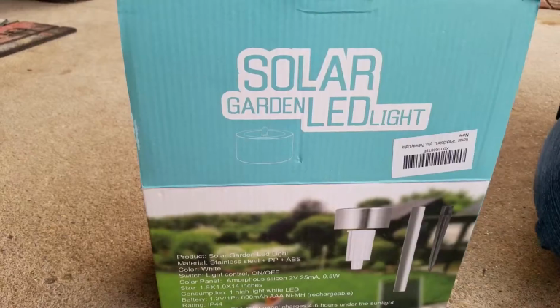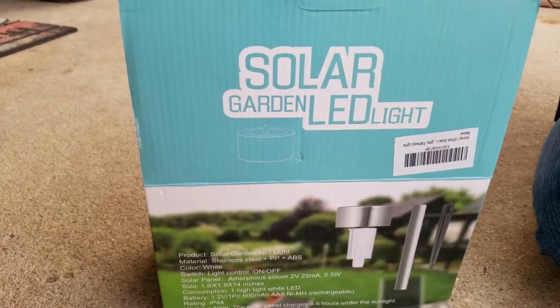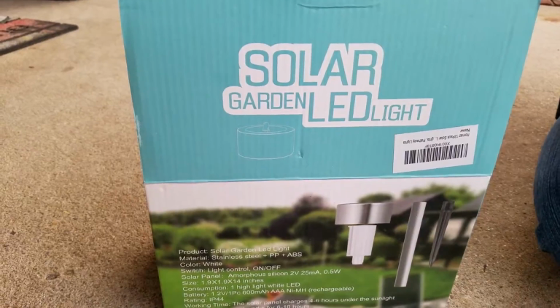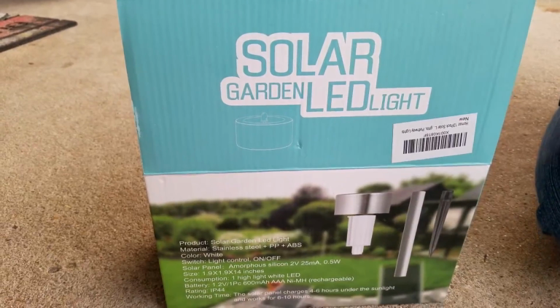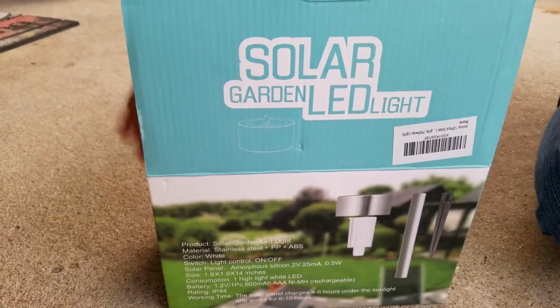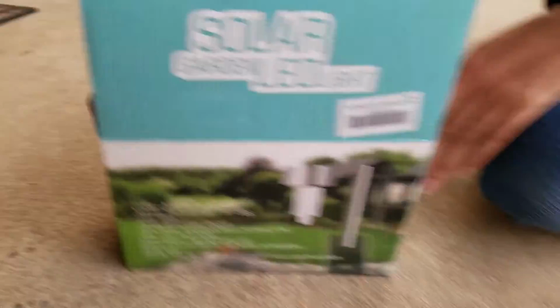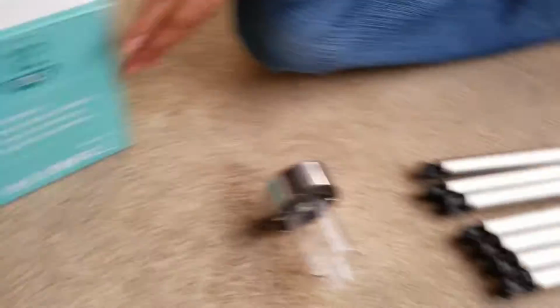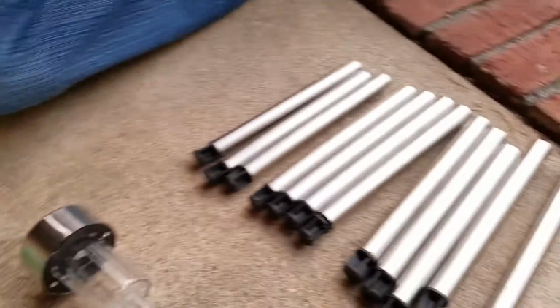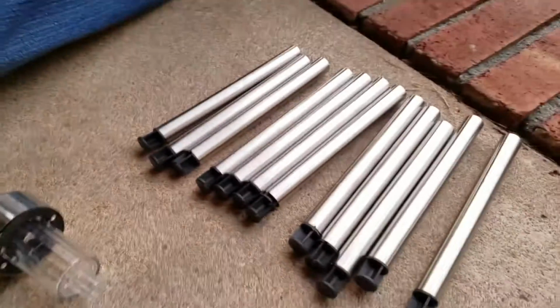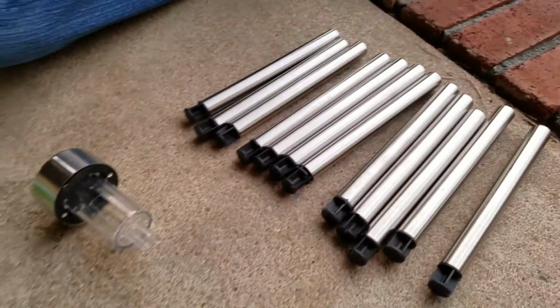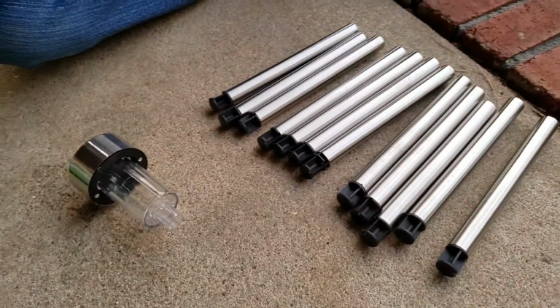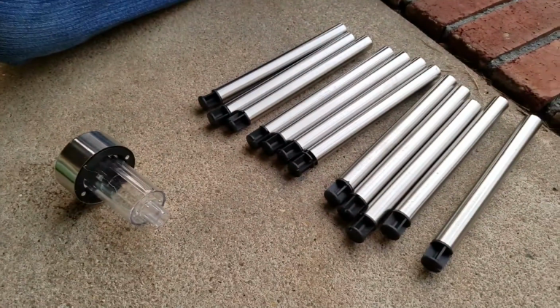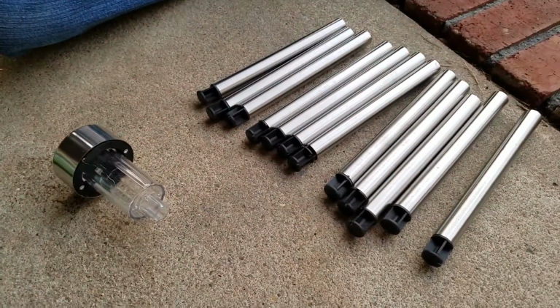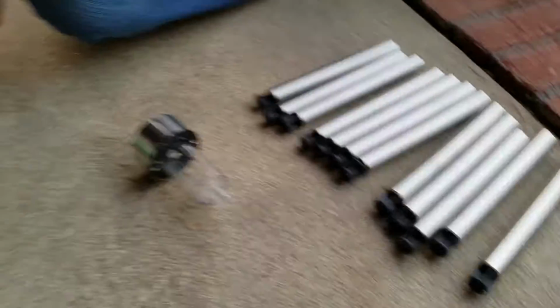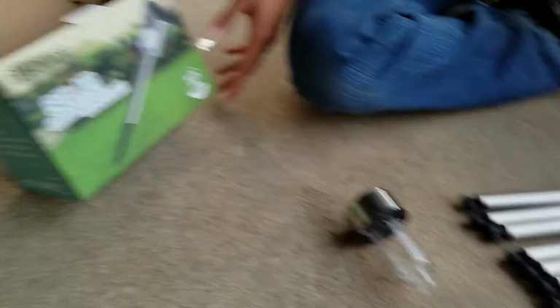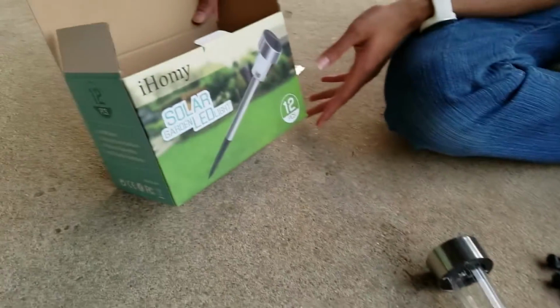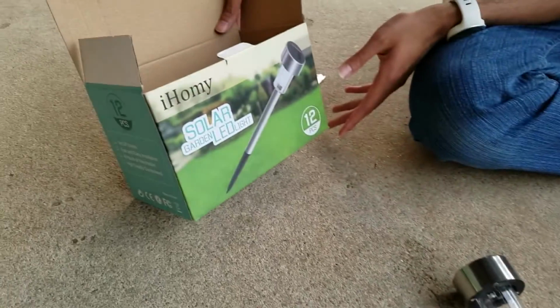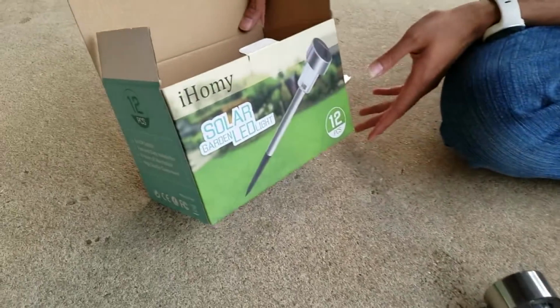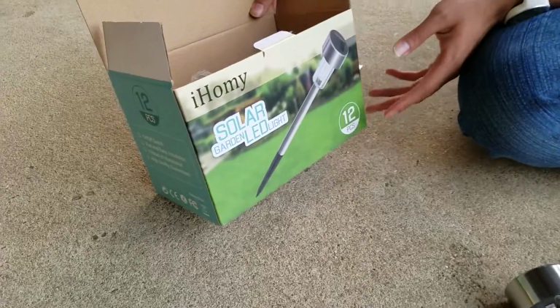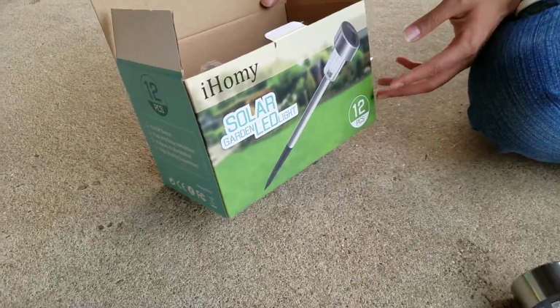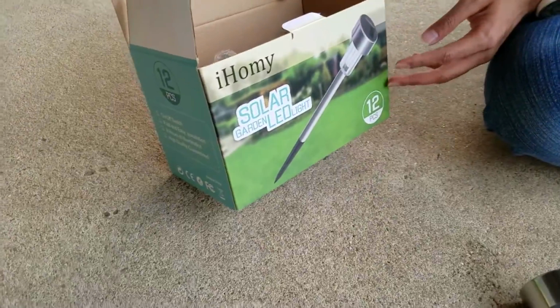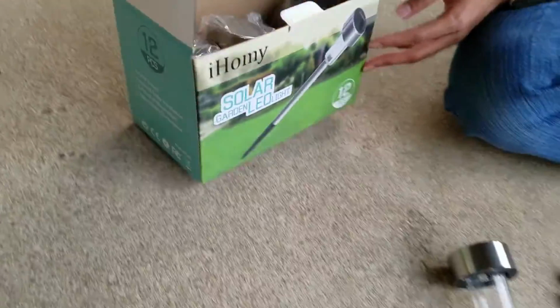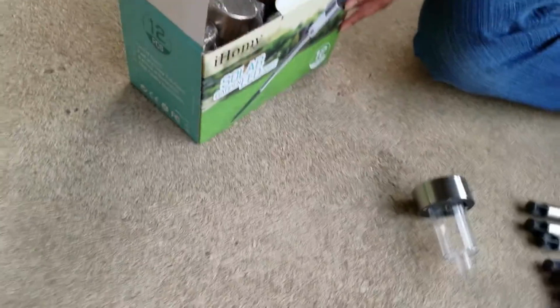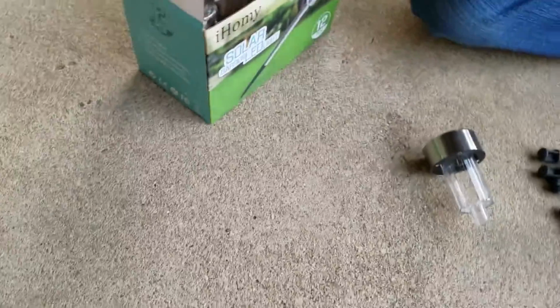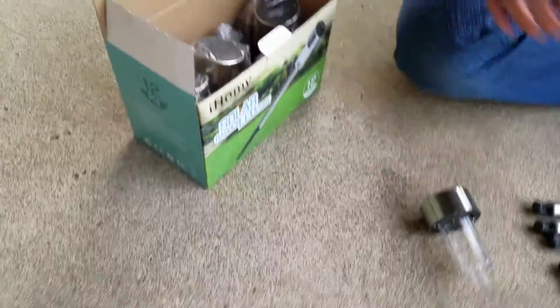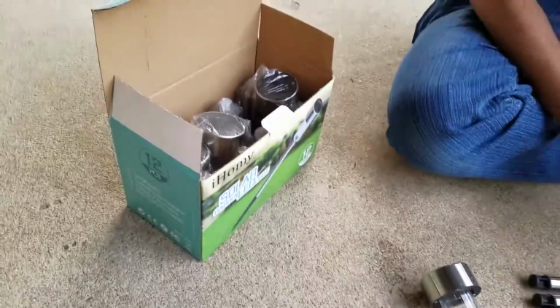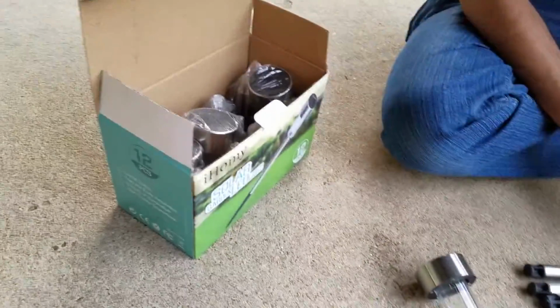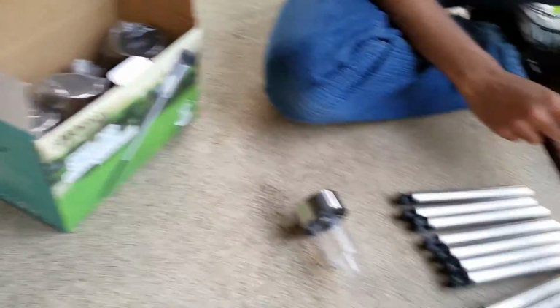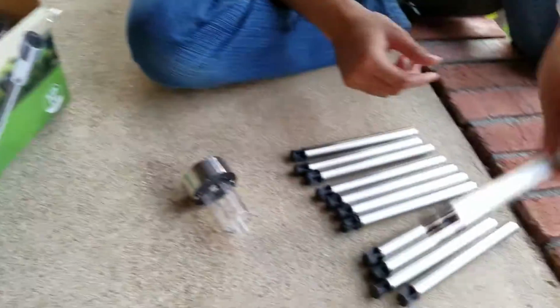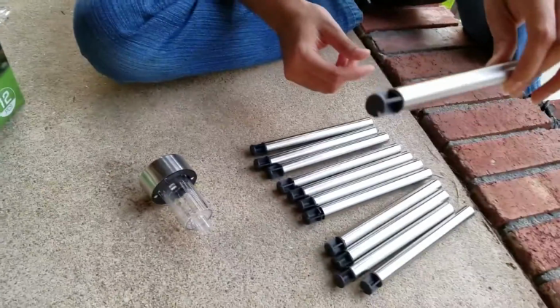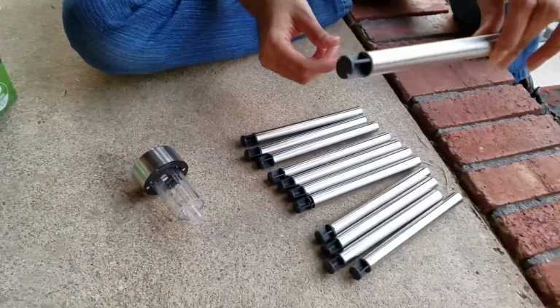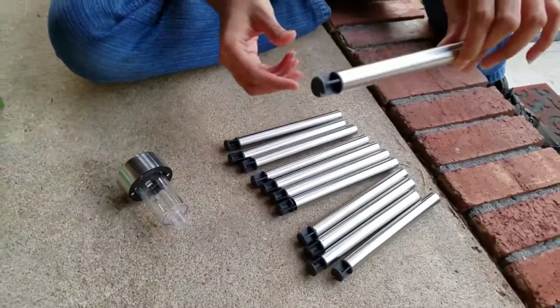Today we are going to review these solar garden LED lights. They come in a pack of 12, as you can see there are 12 of these.